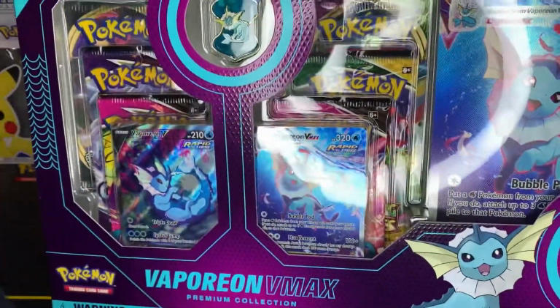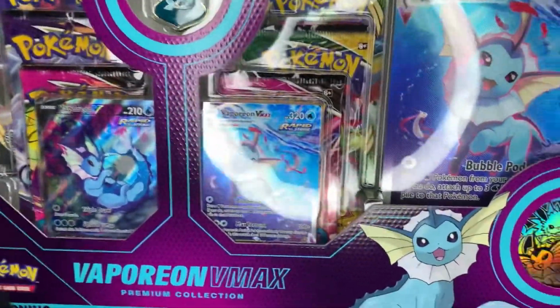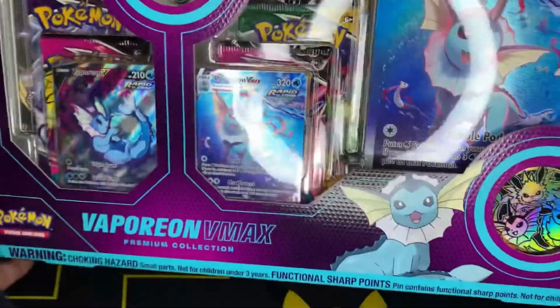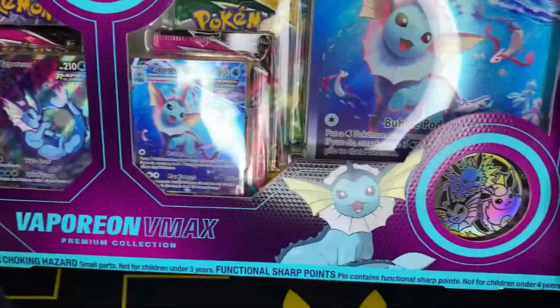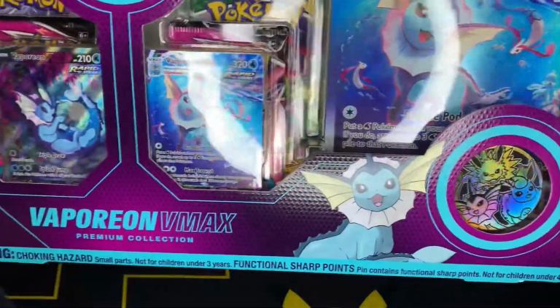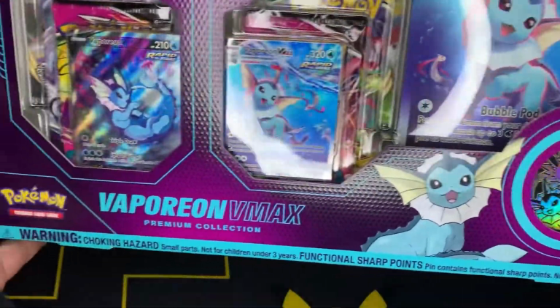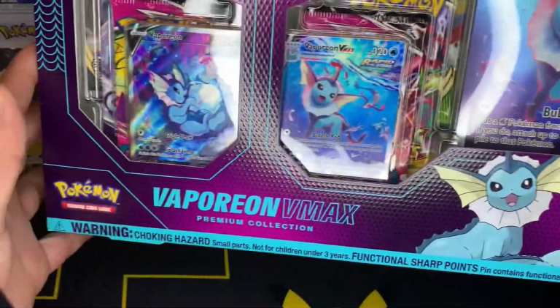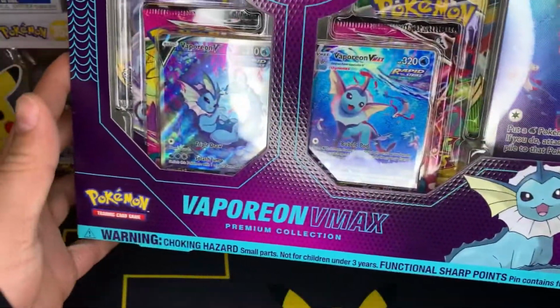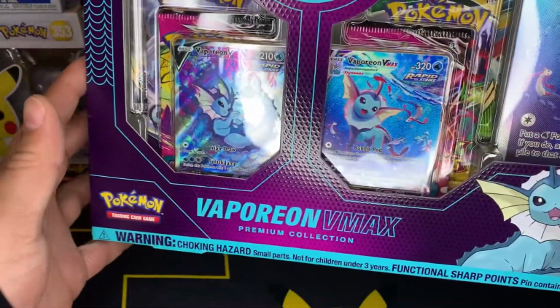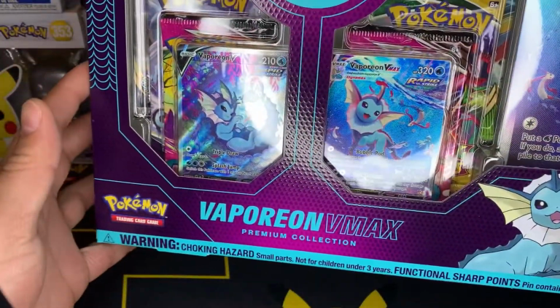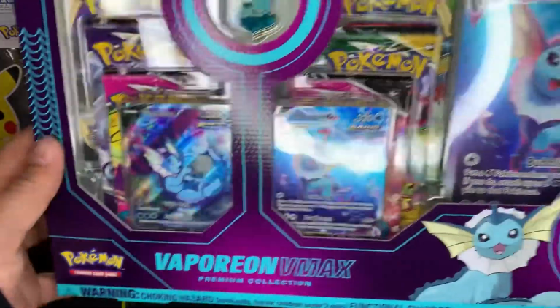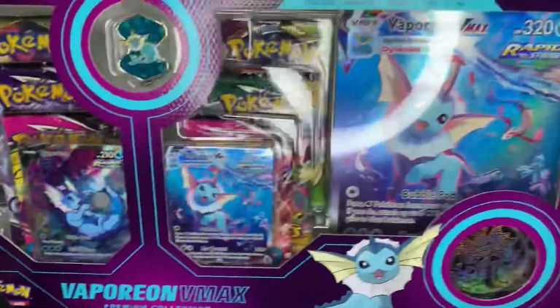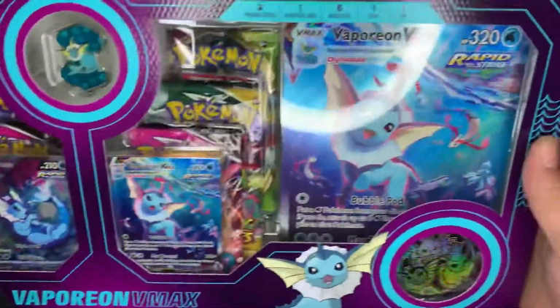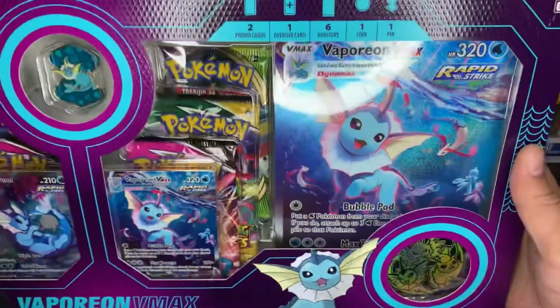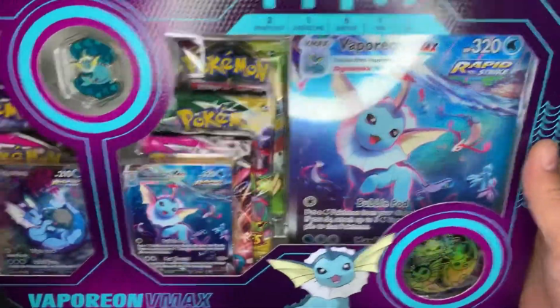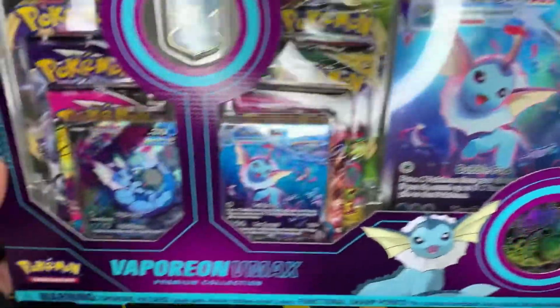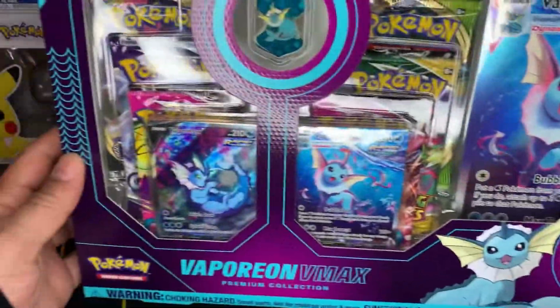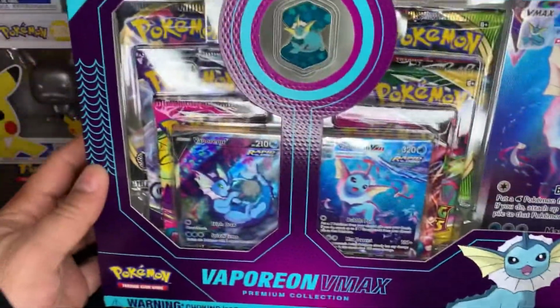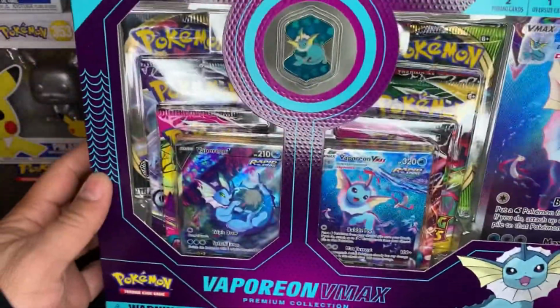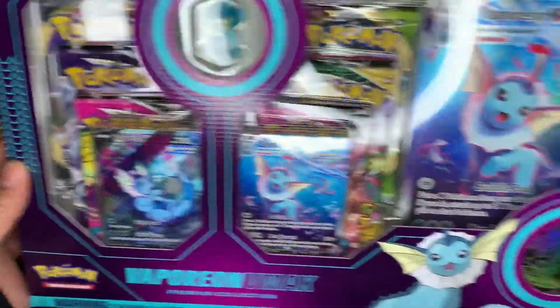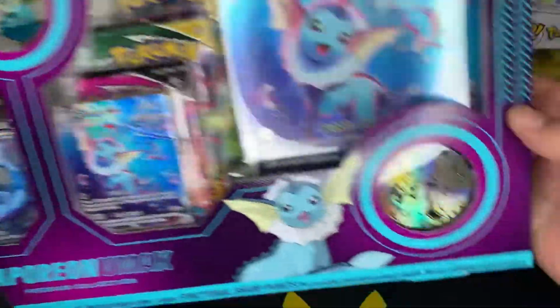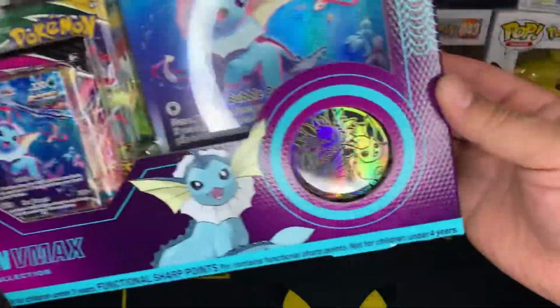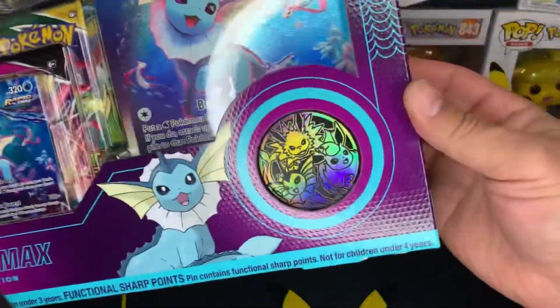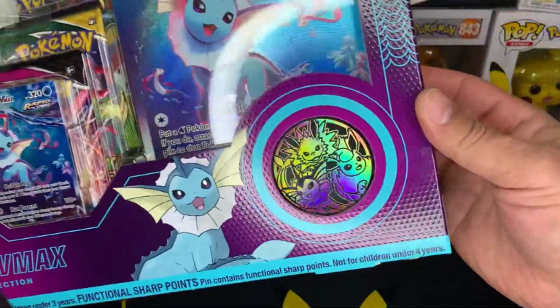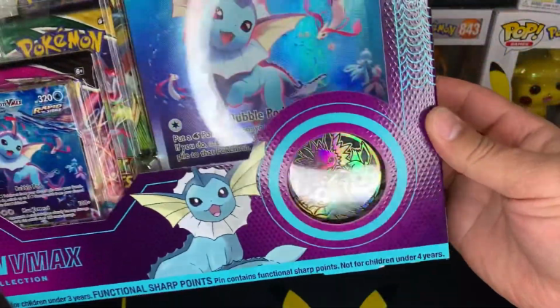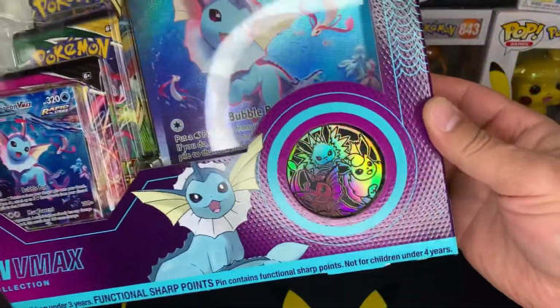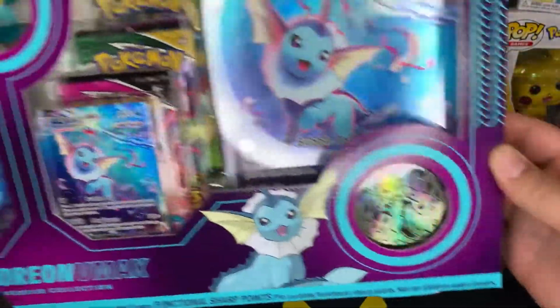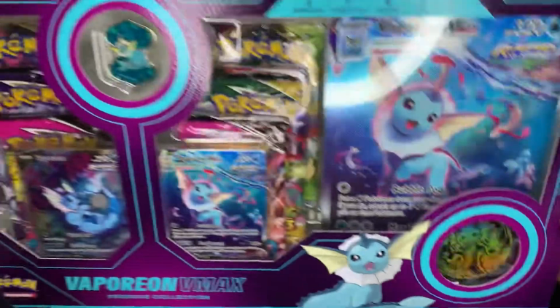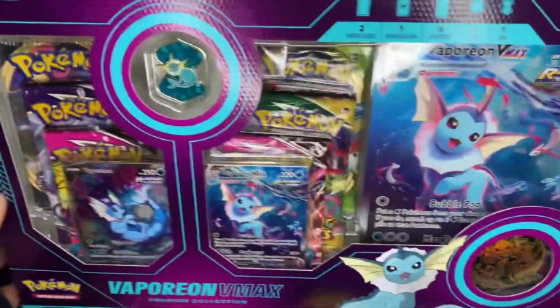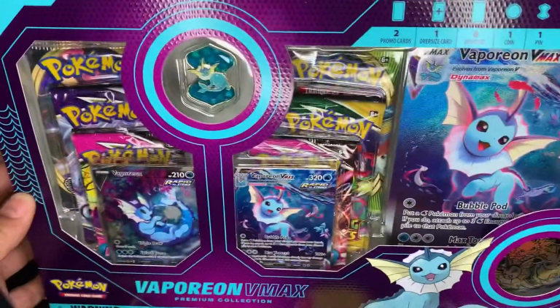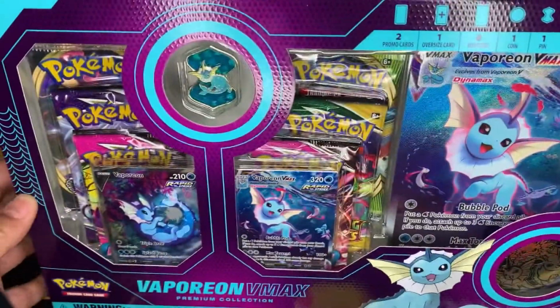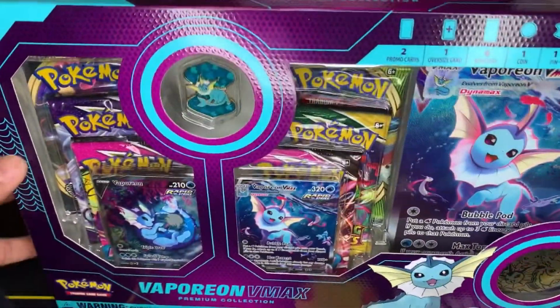We have the Vaporeon VMAX Premium Collection Box with those lovely alternate arts. Look at that coin — isn't that awesome? Nice little pin up there.